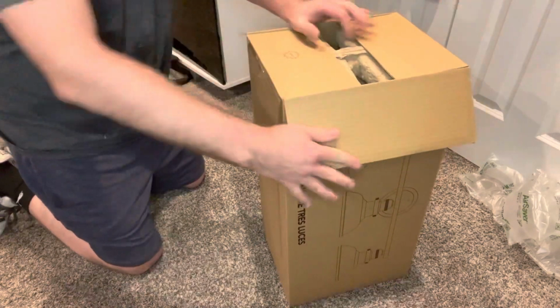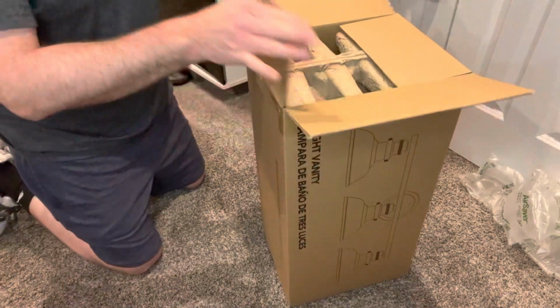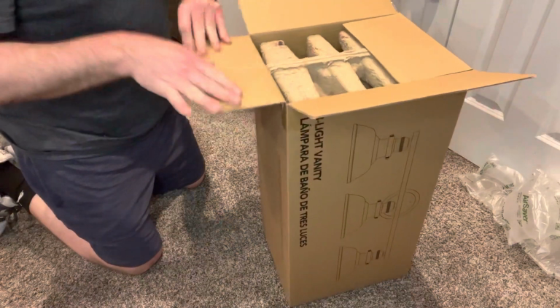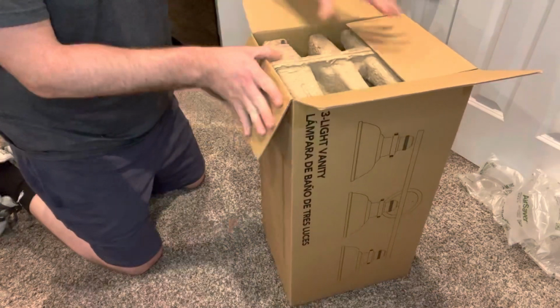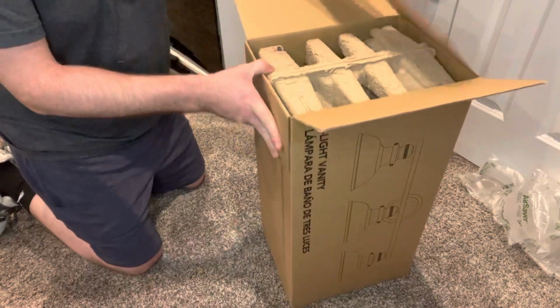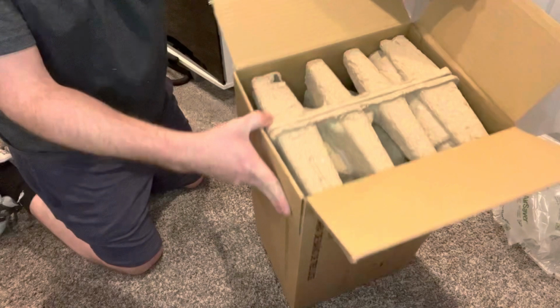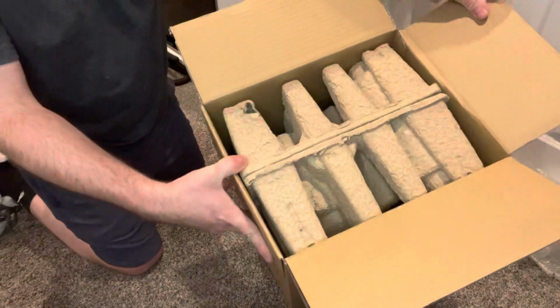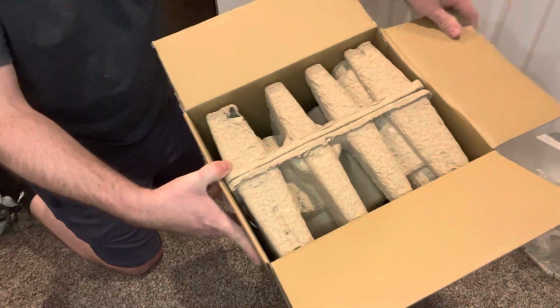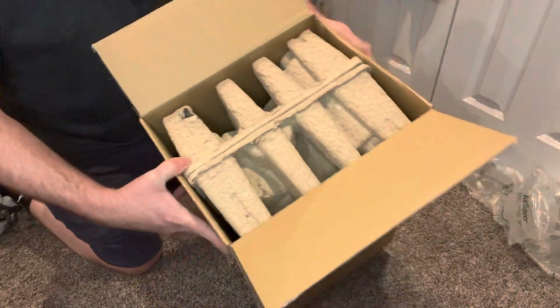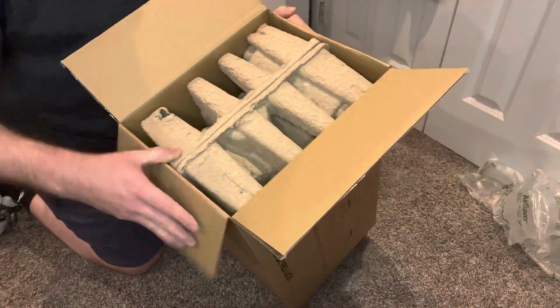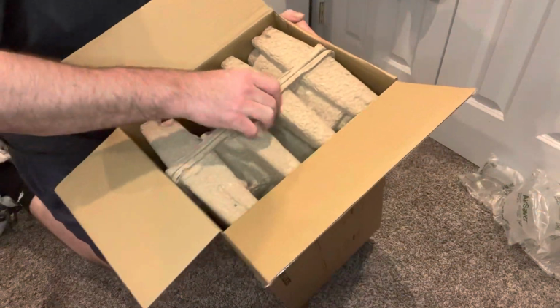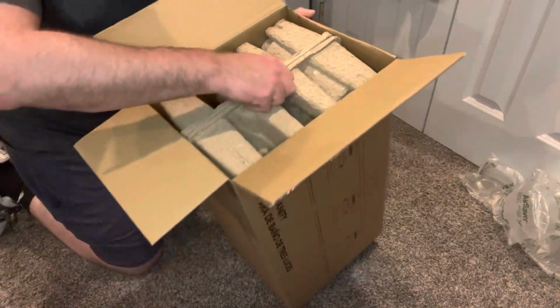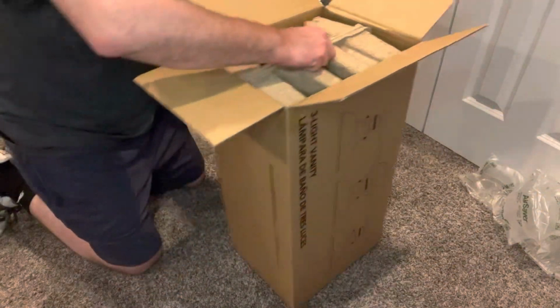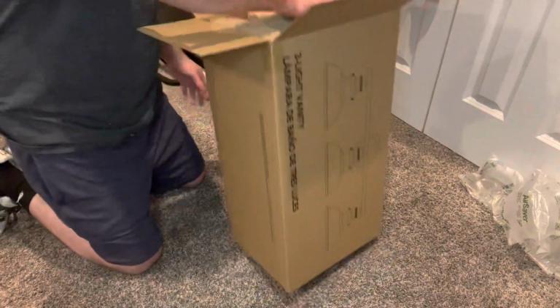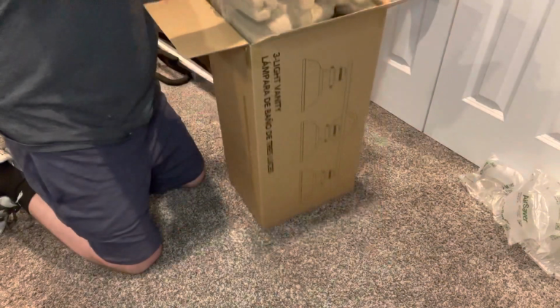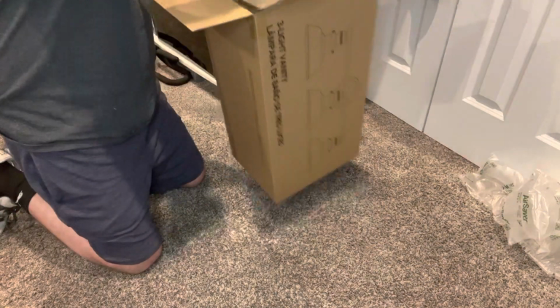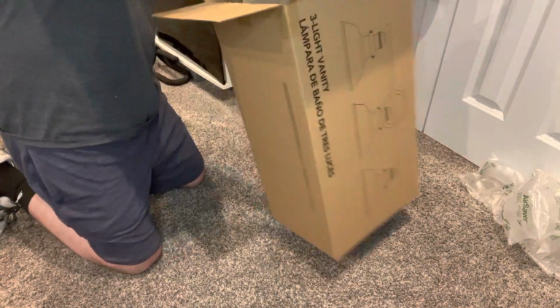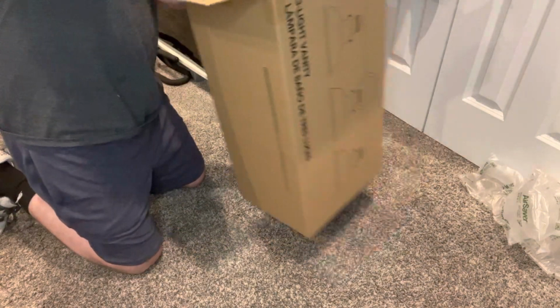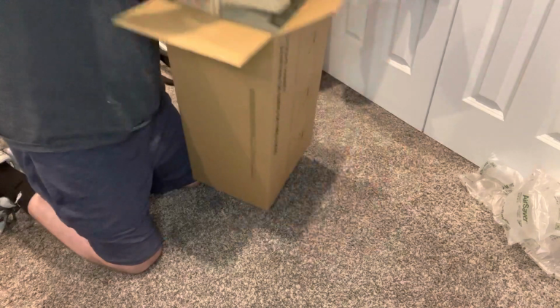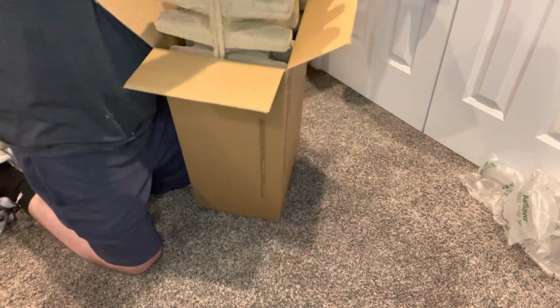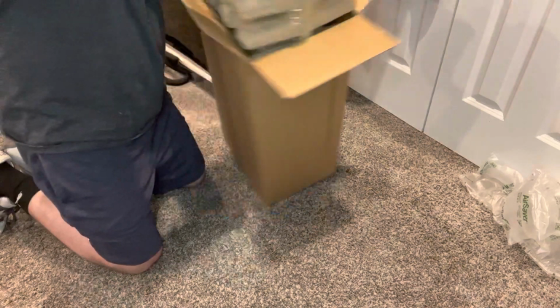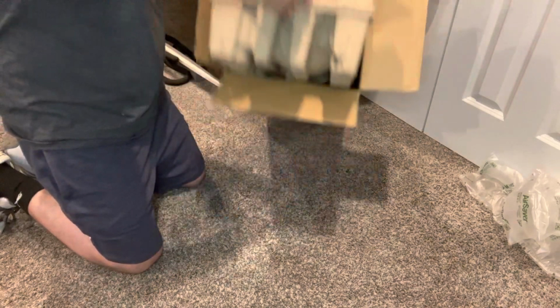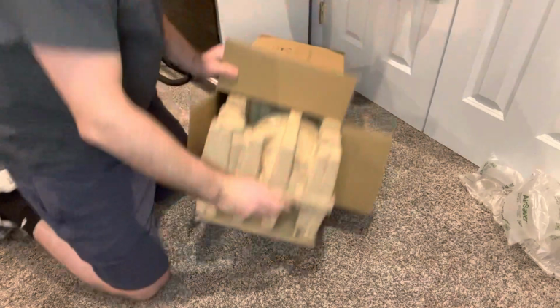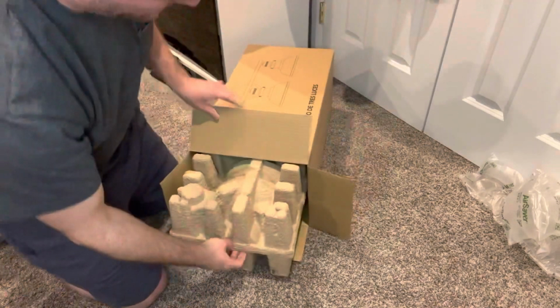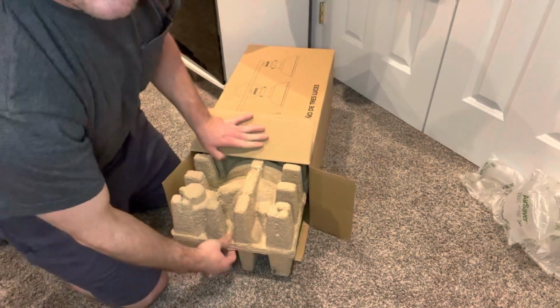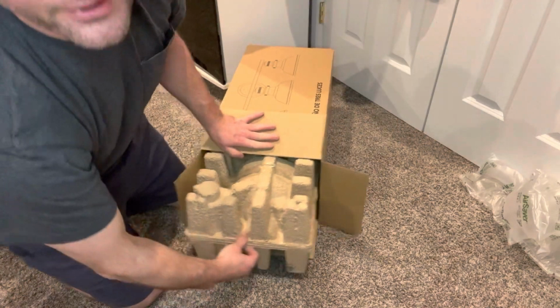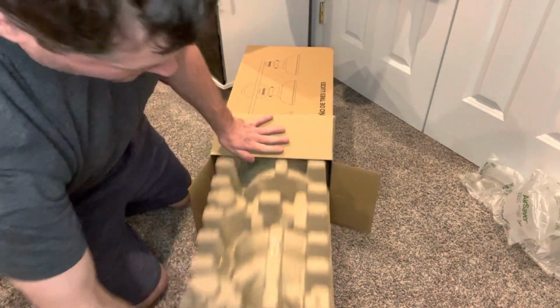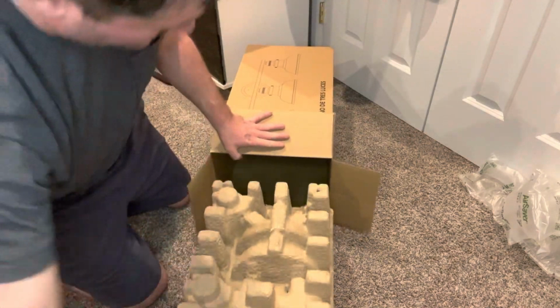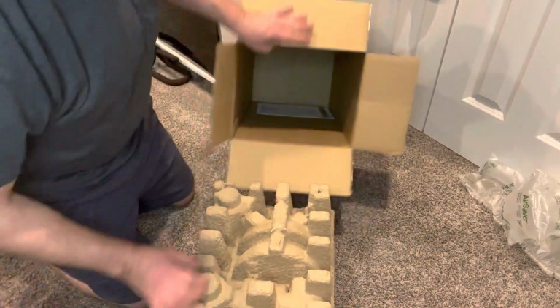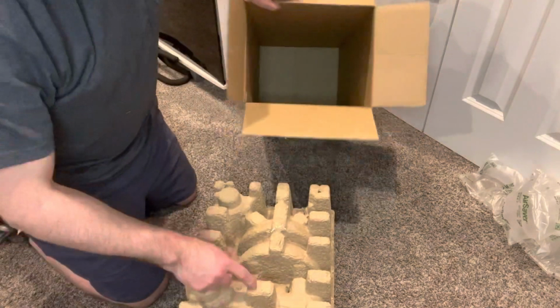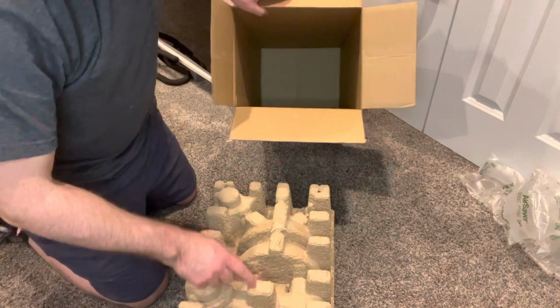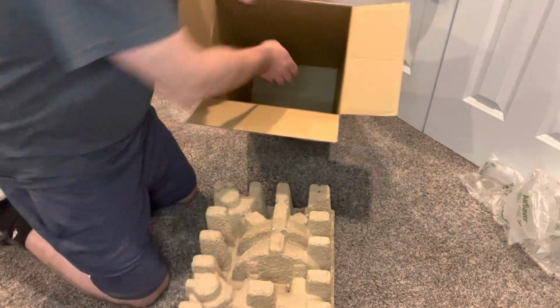That's a good sign — I hate when it comes with the styrofoam stuff. You end up getting that crap all over your house; you've got to open it in the front yard. This is good stuff.